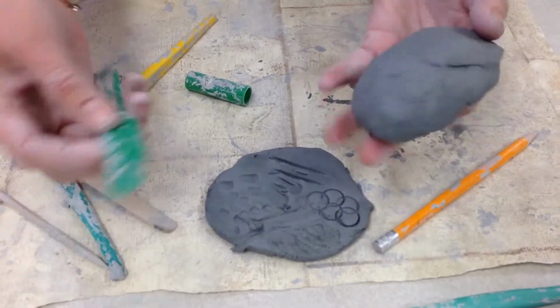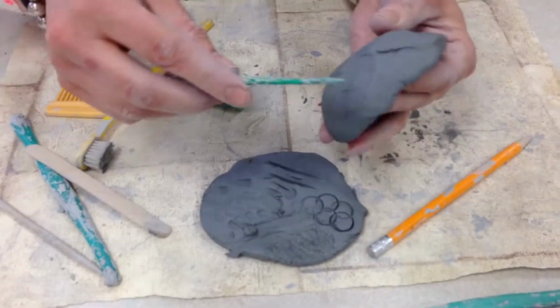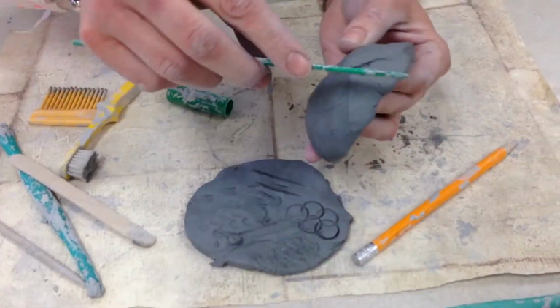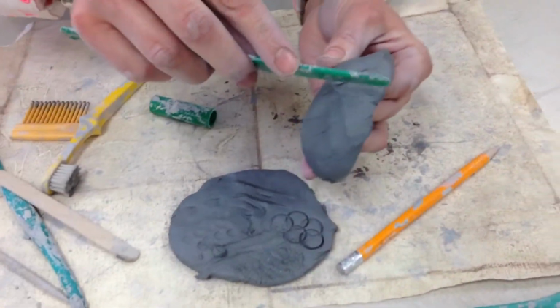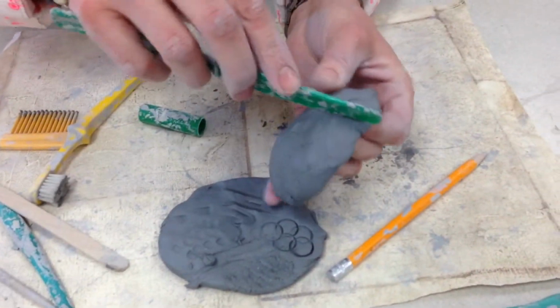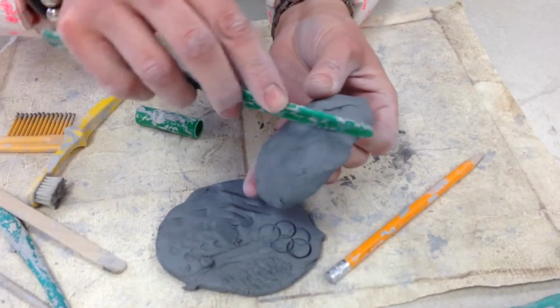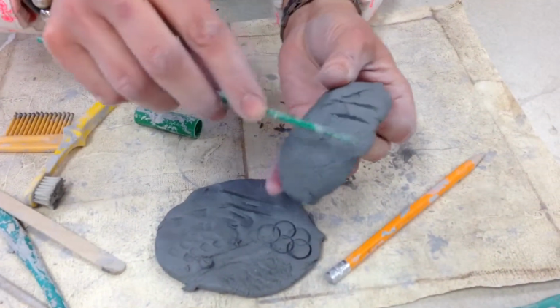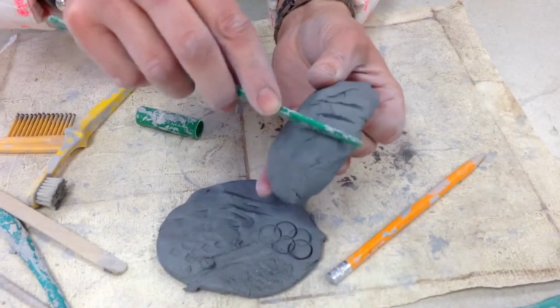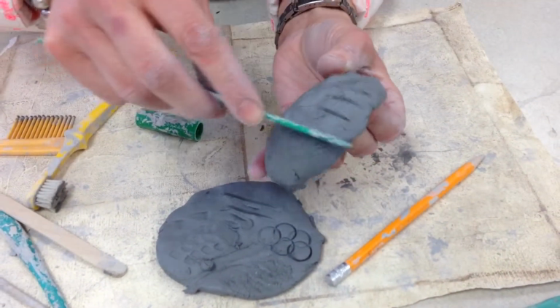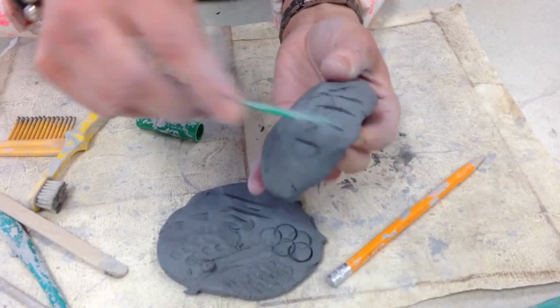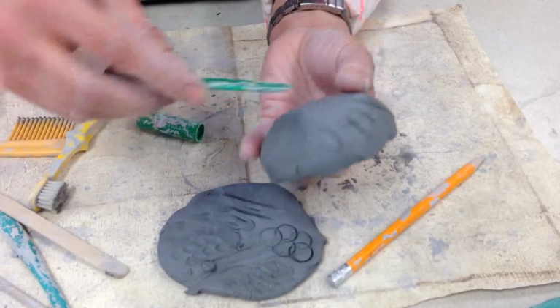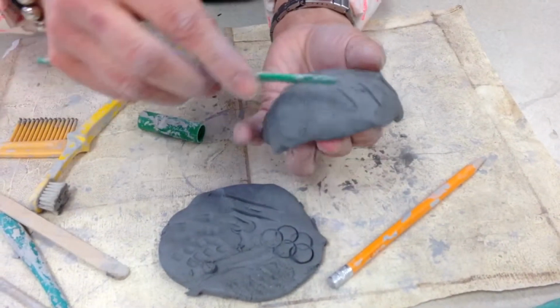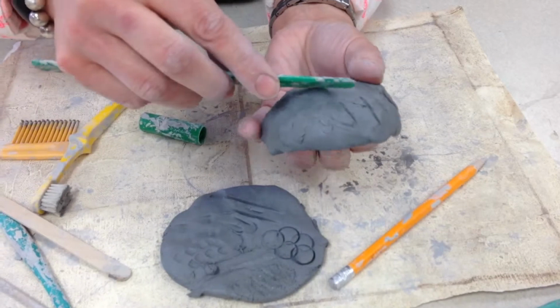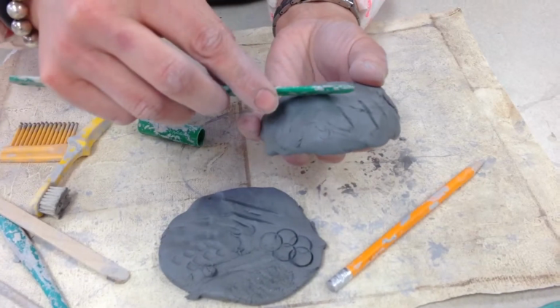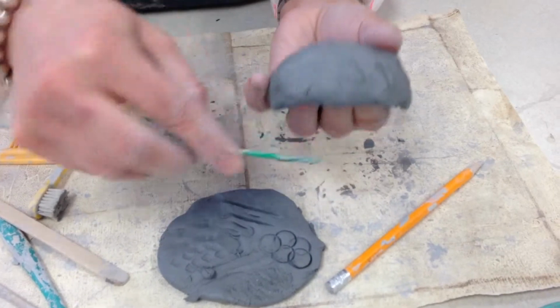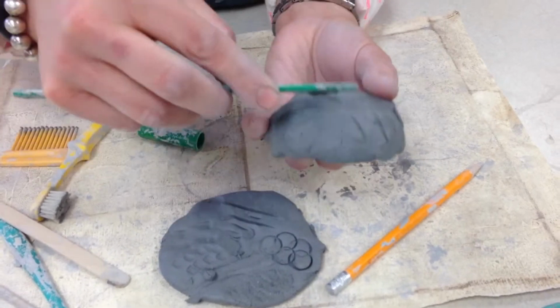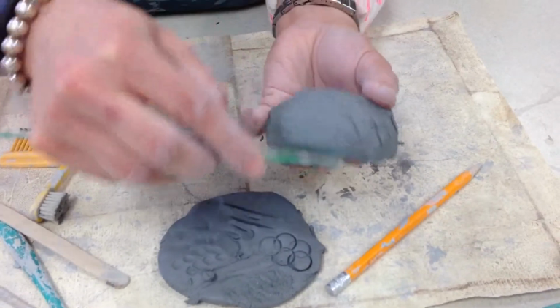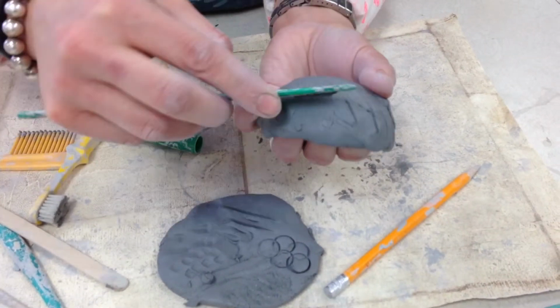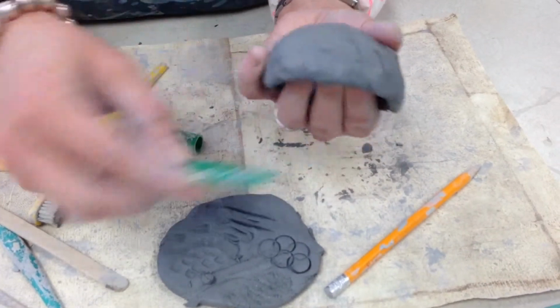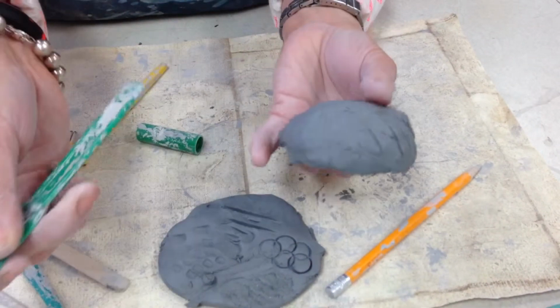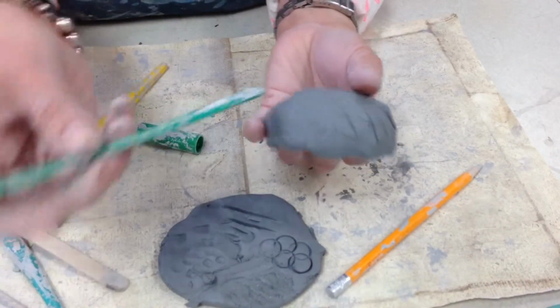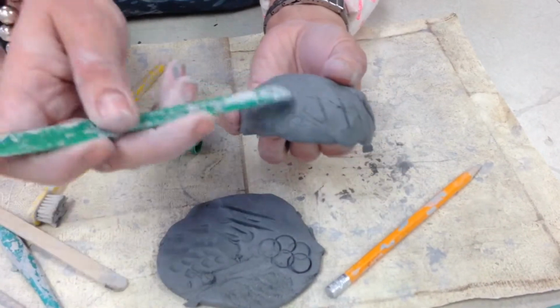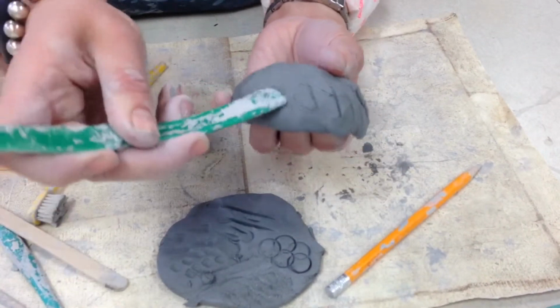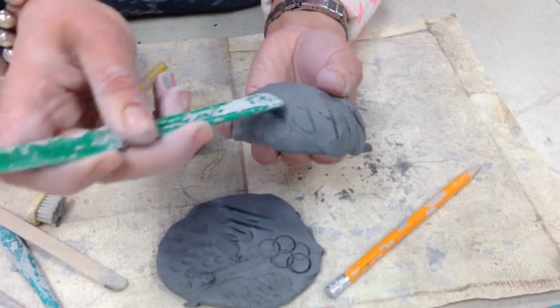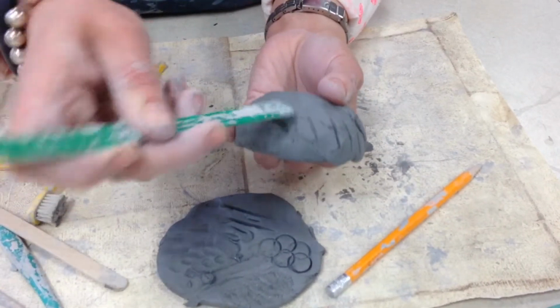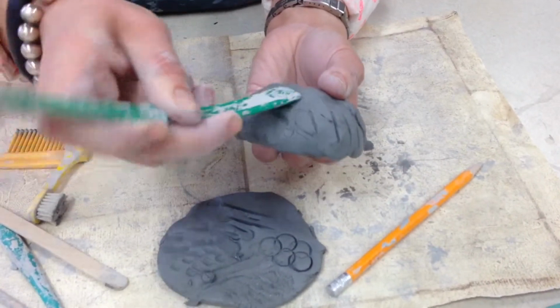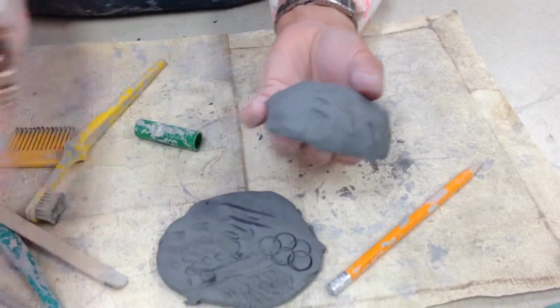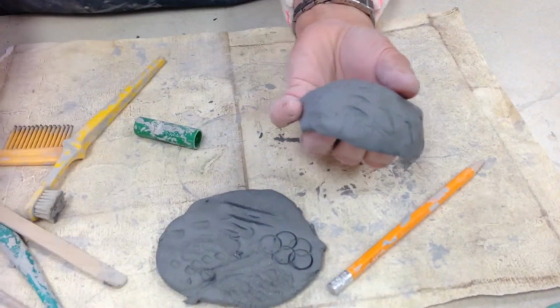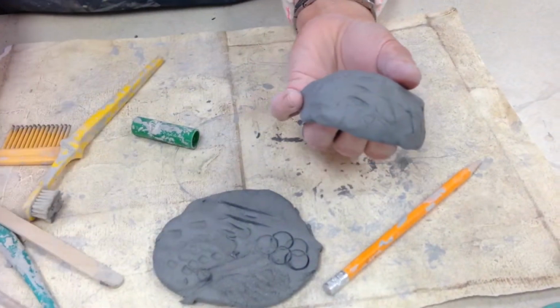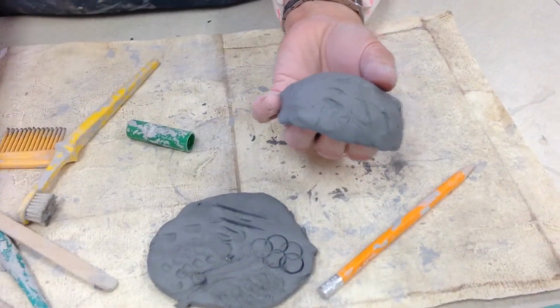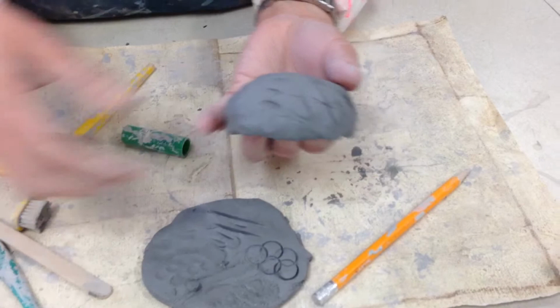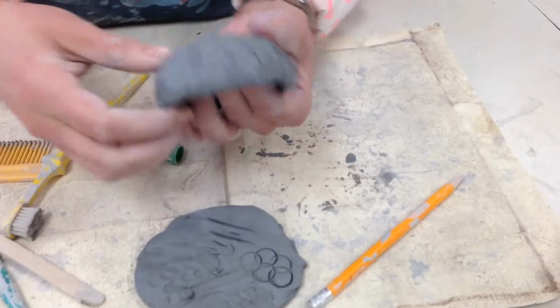Butter knives — you can press in designs, and you can also draw with these. Flip over the handle and press to make designs.